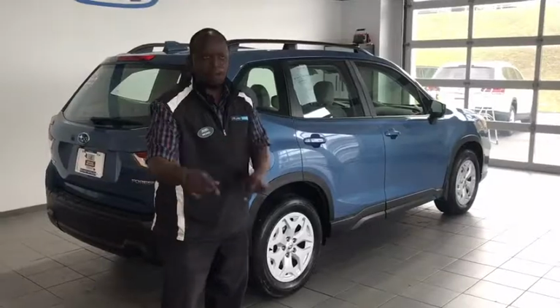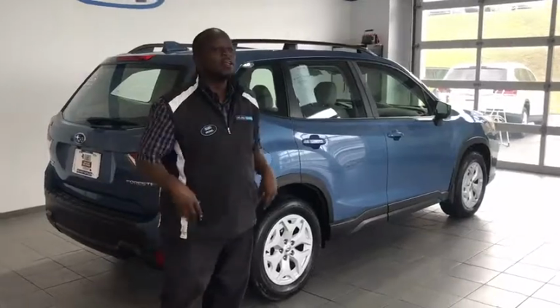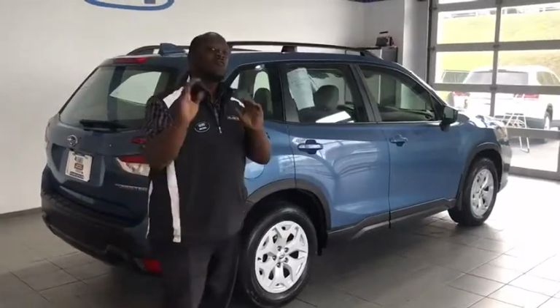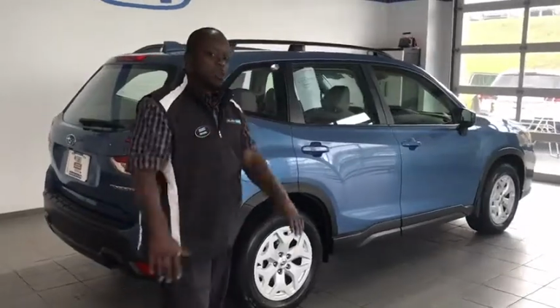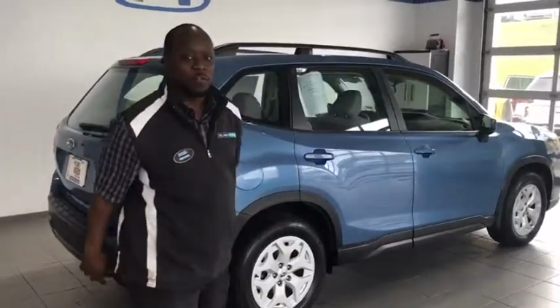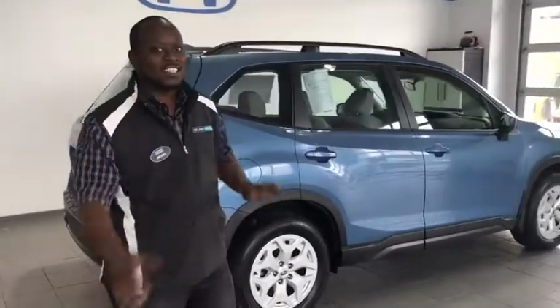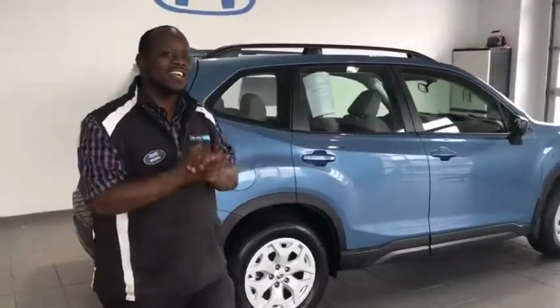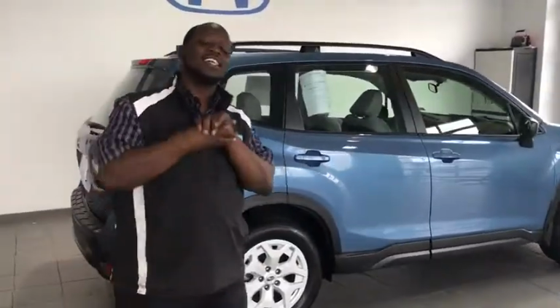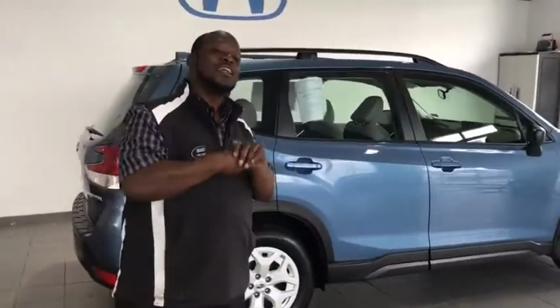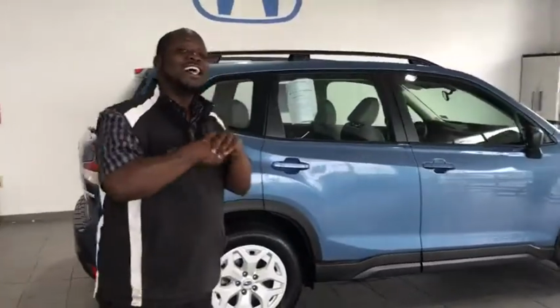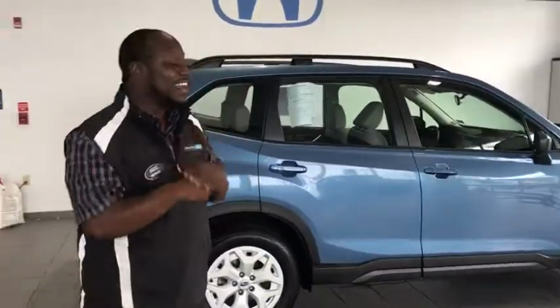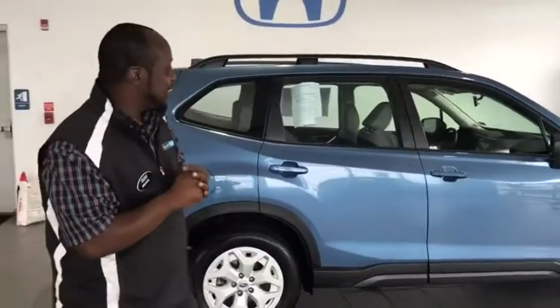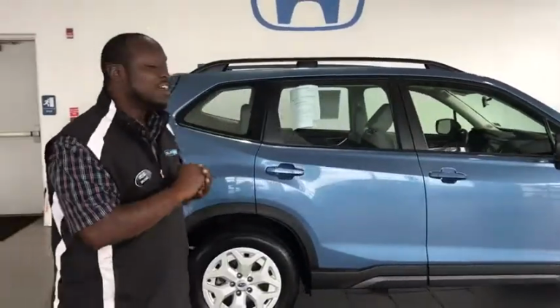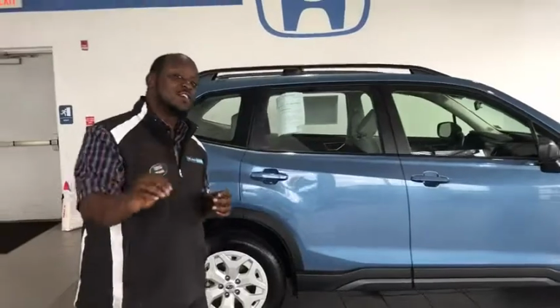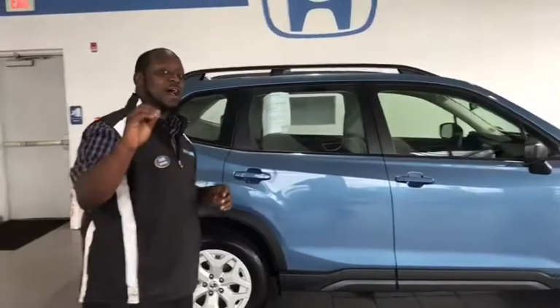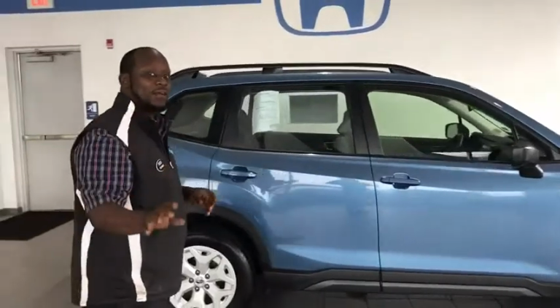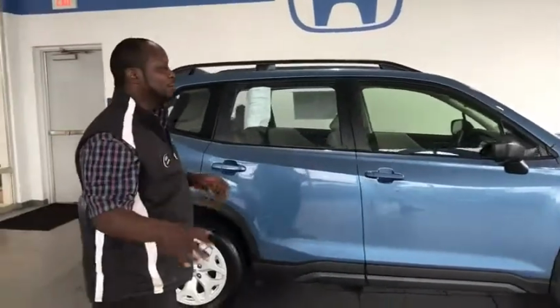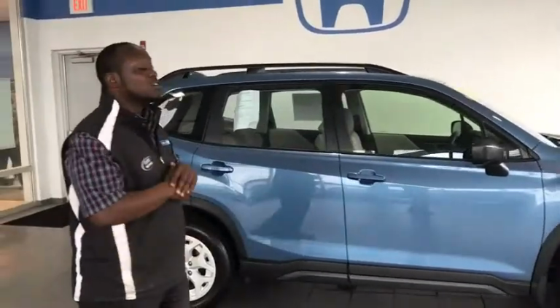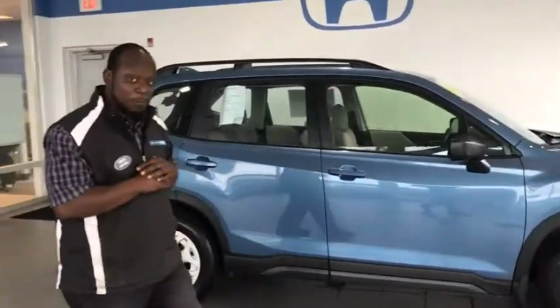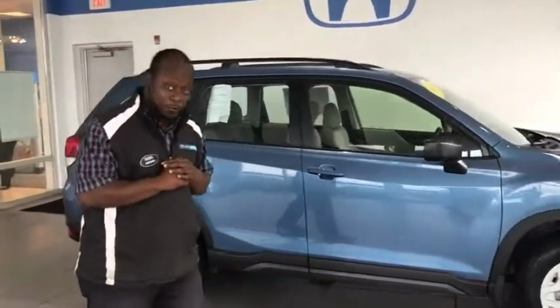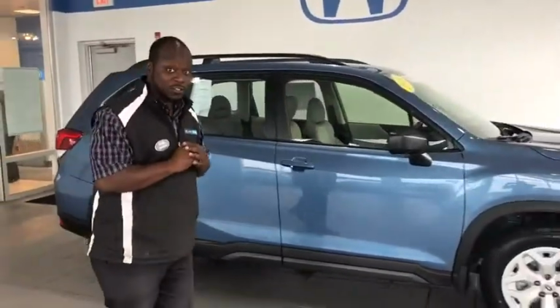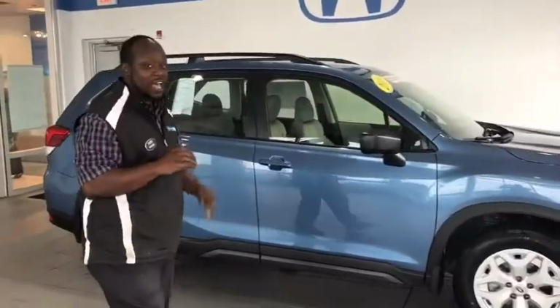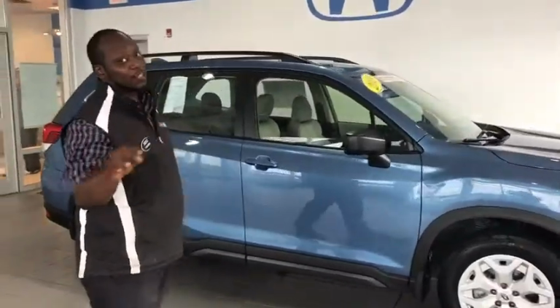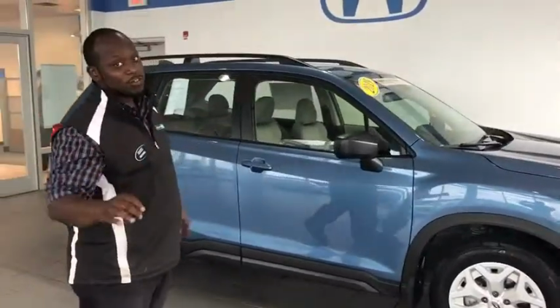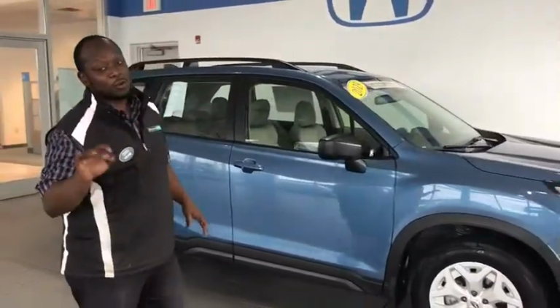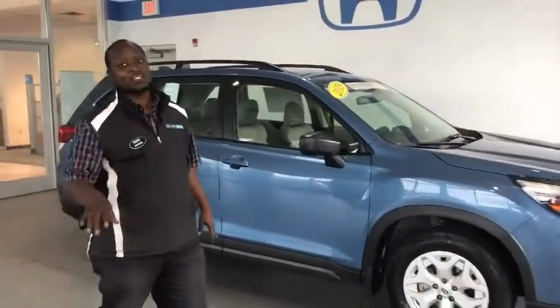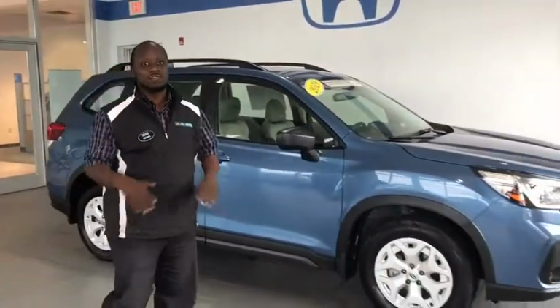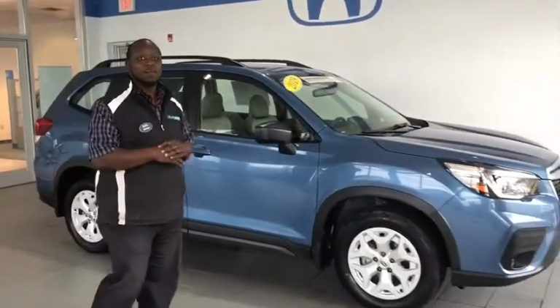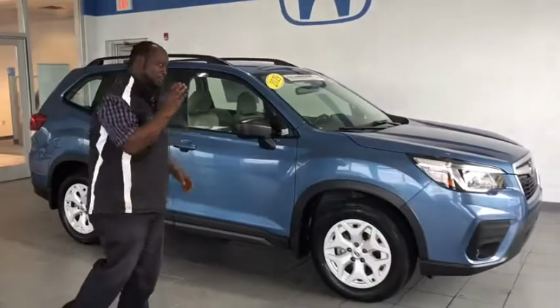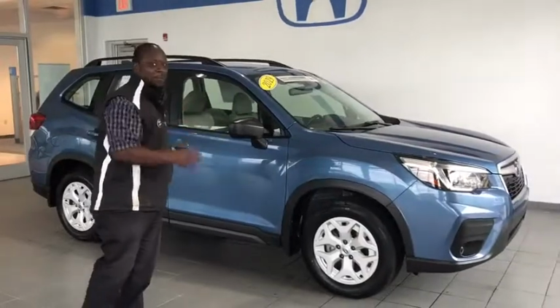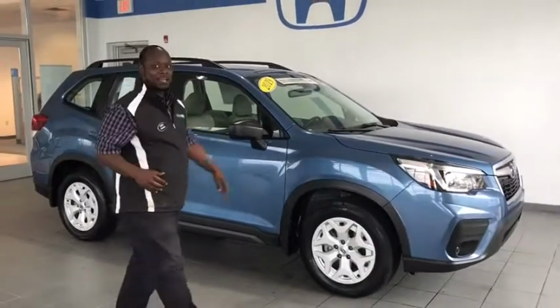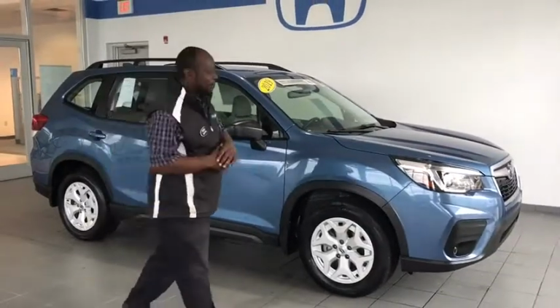All right, fresh one here for us. This here is a 2019 certified pre-owned Subaru Forester. I like to go over some of the great things with this vehicle. Let's start from the beginning.